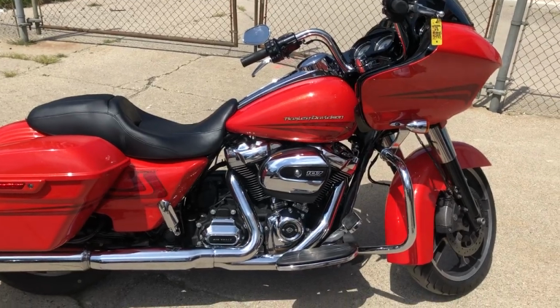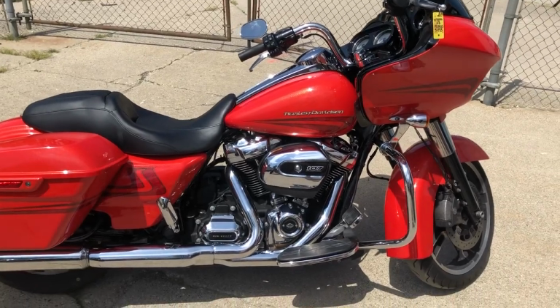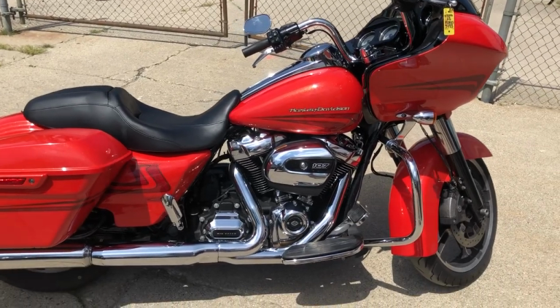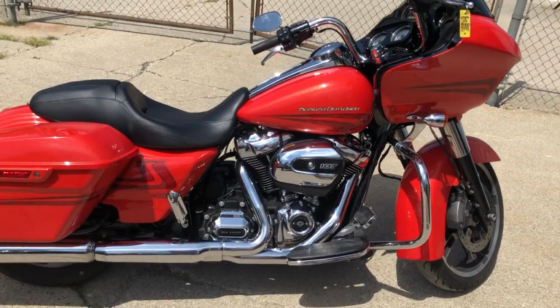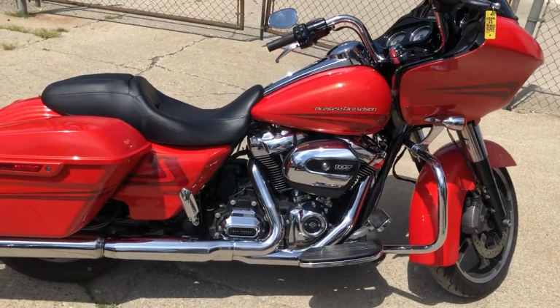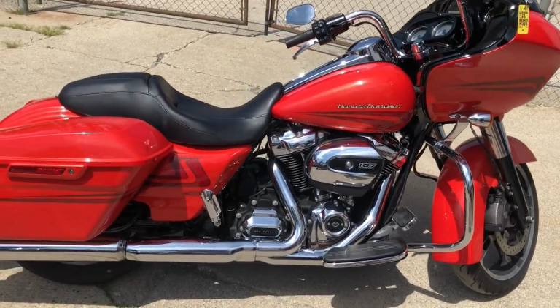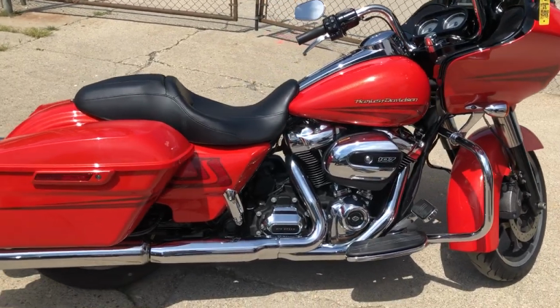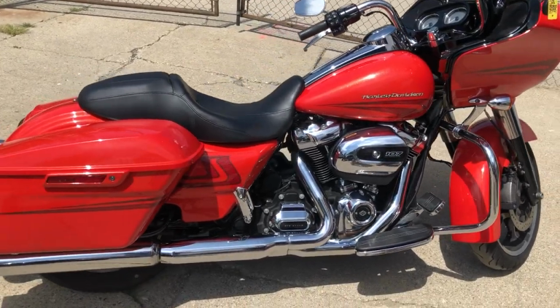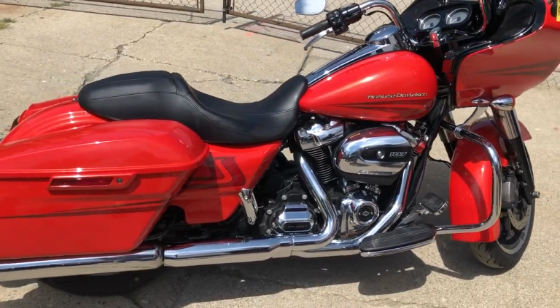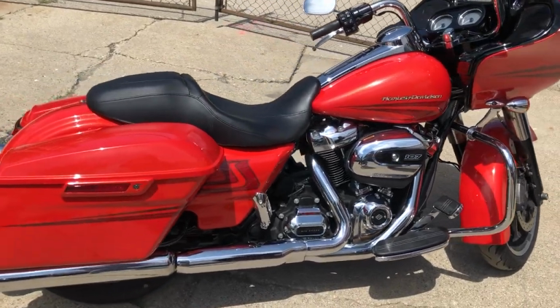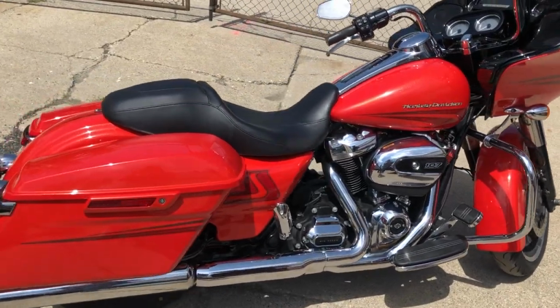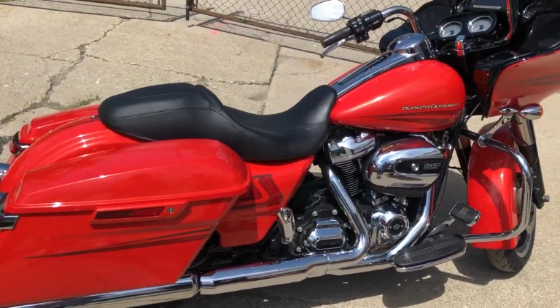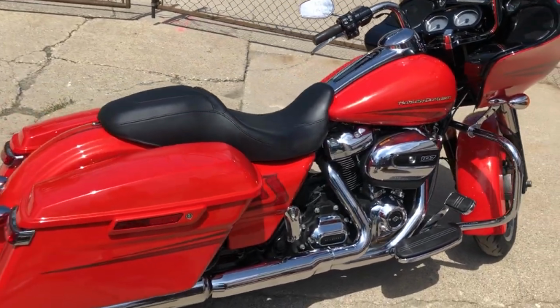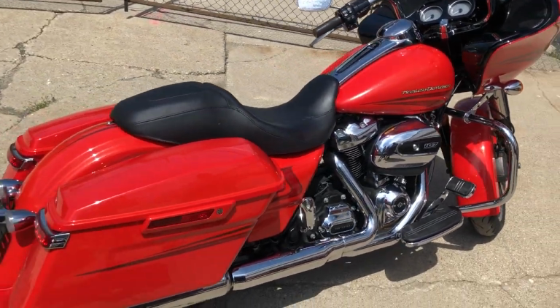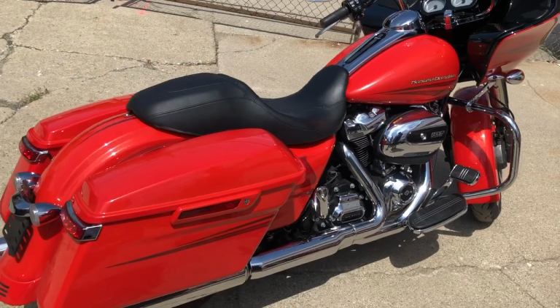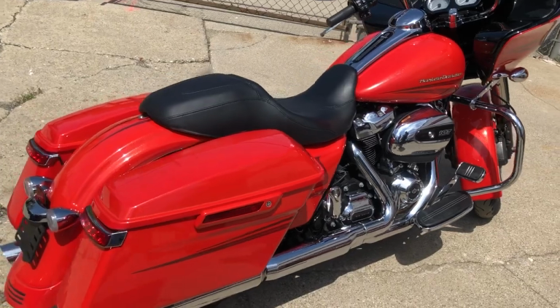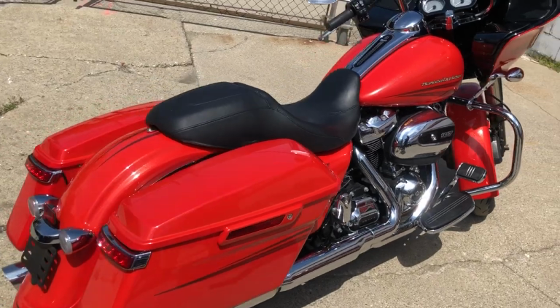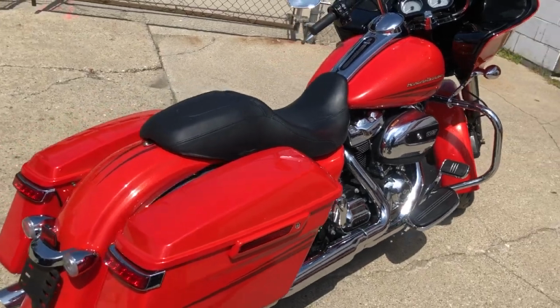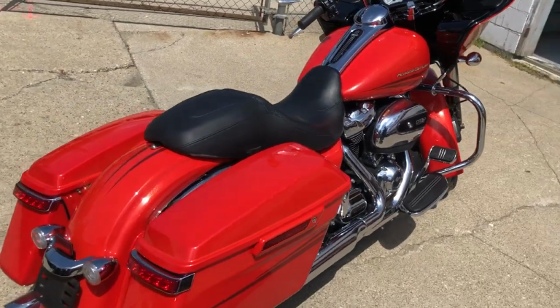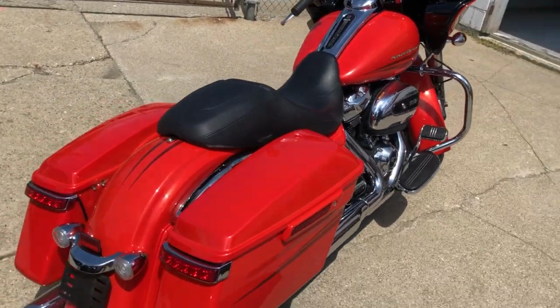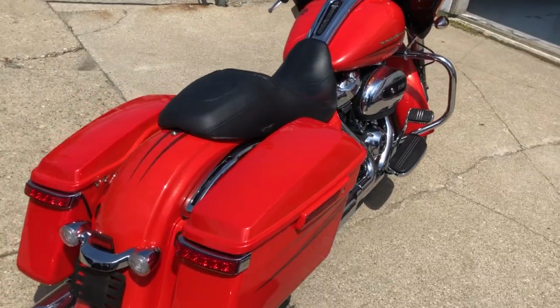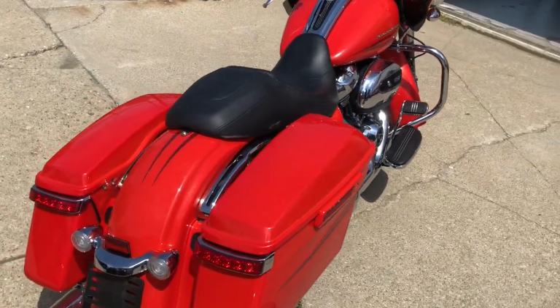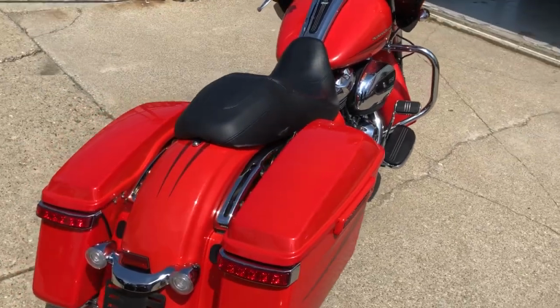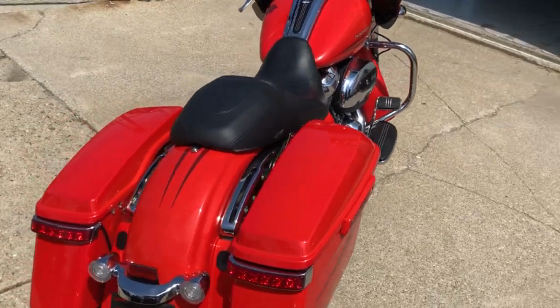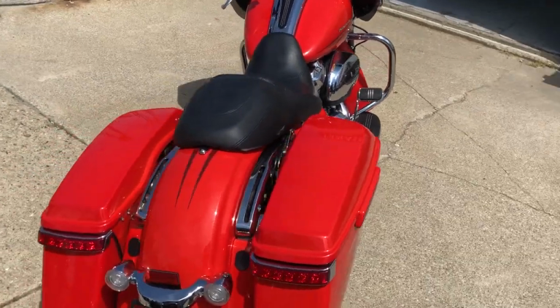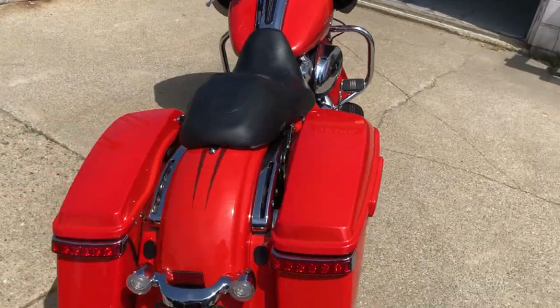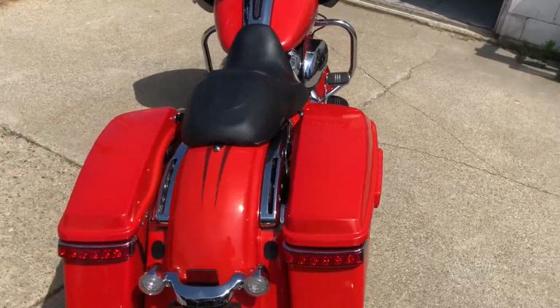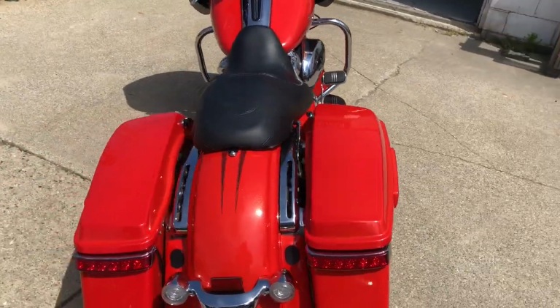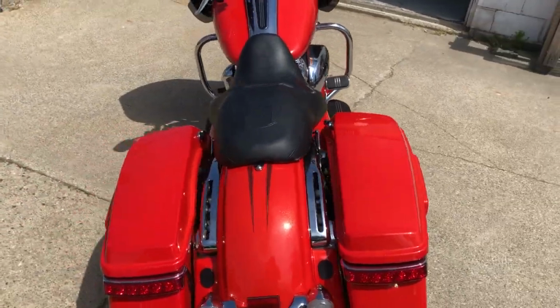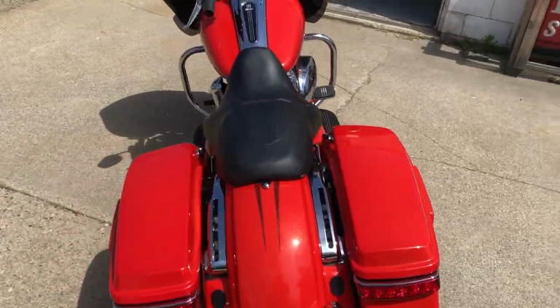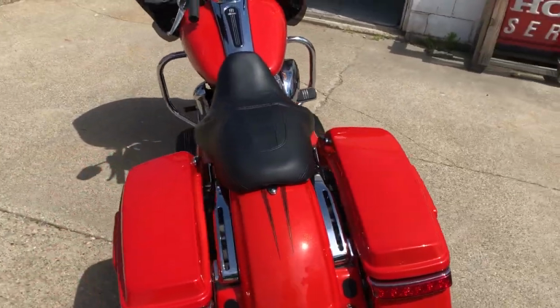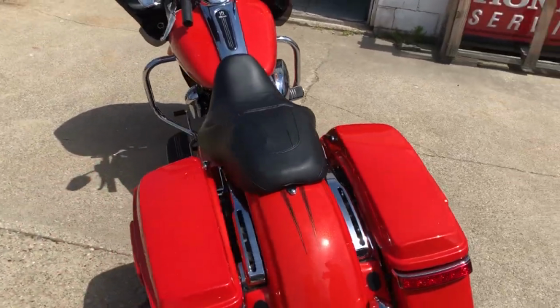Hey guys, ApprovalPowerSports.com here. We're doing a video on a Road Glide that we just got into the showroom — Road Glide Special, hard to find color, comes in that Laguna orange.